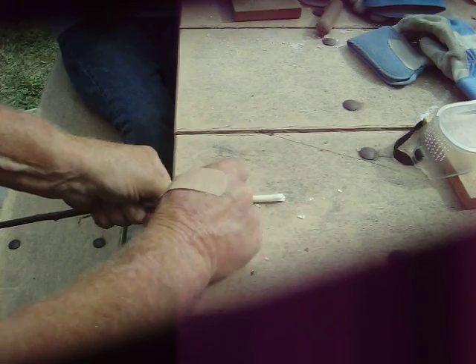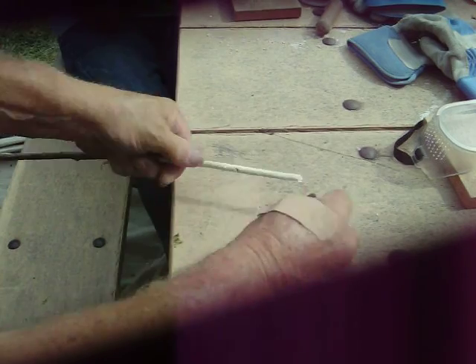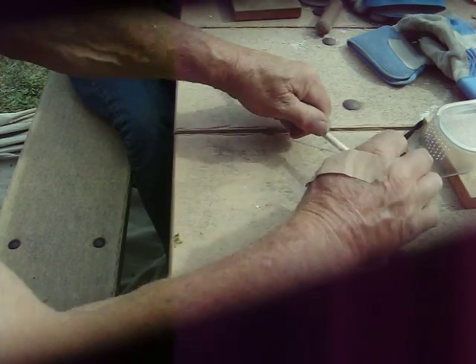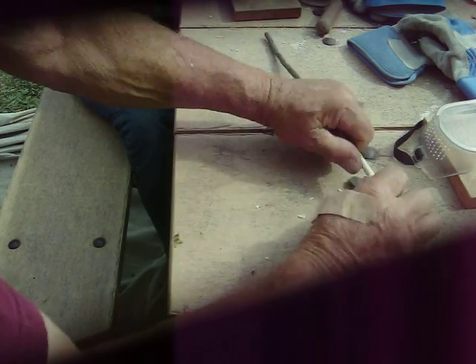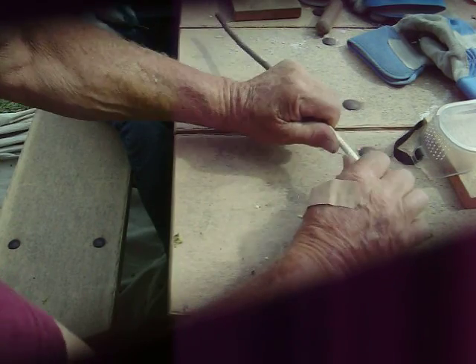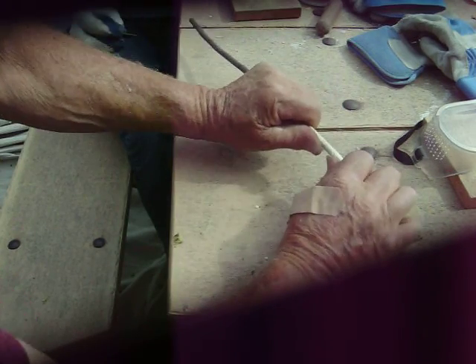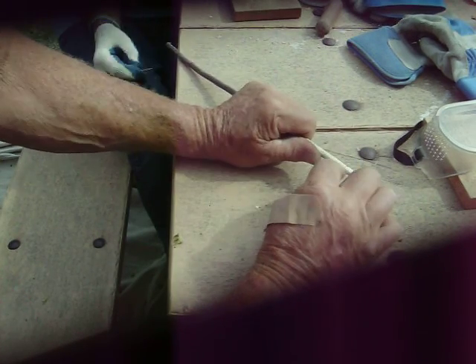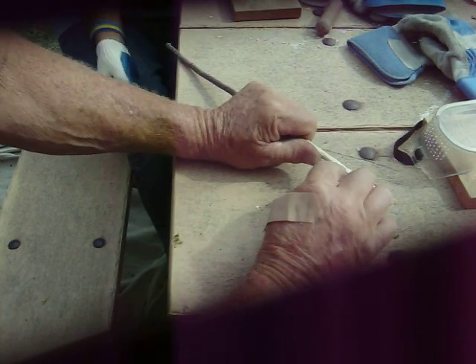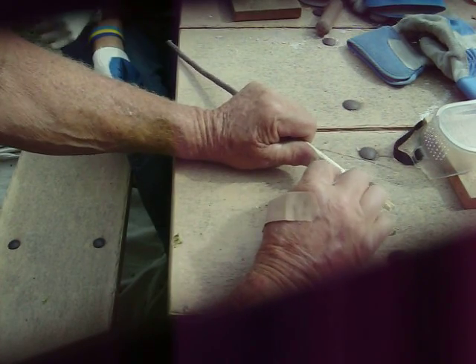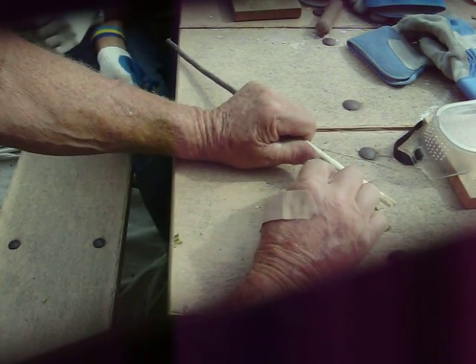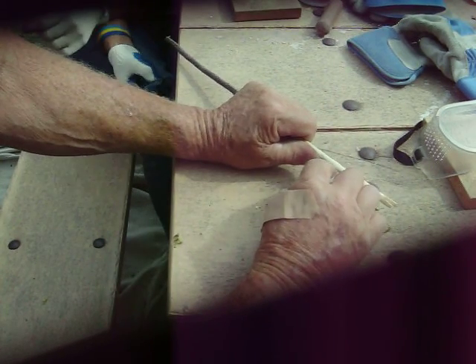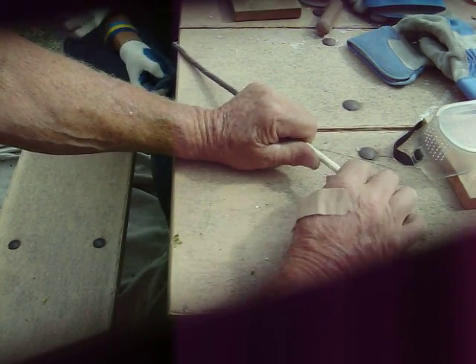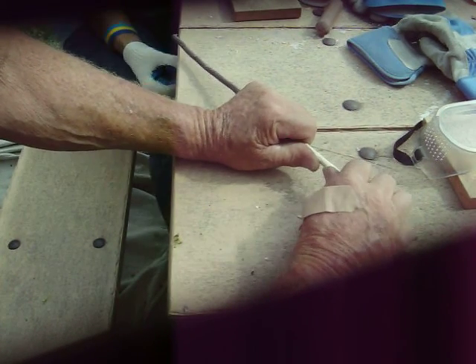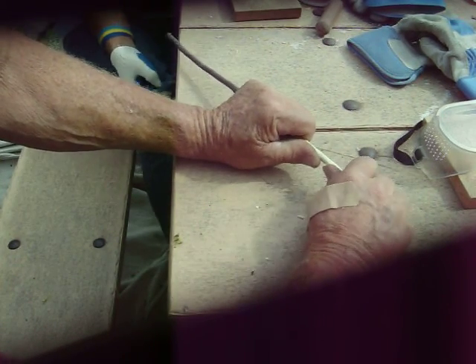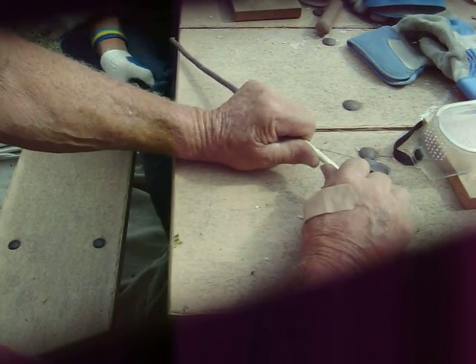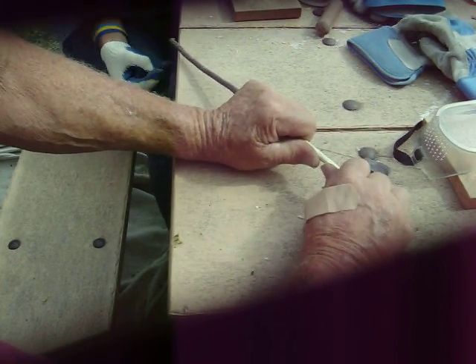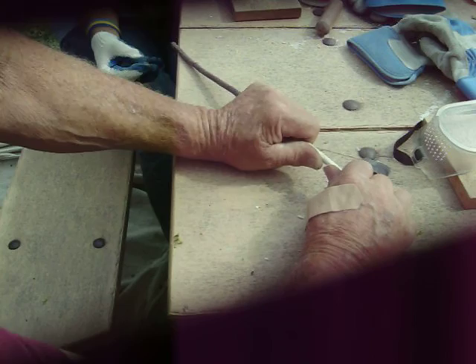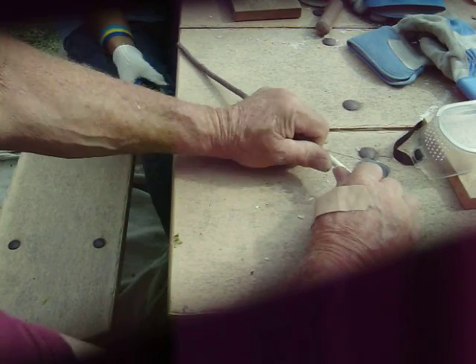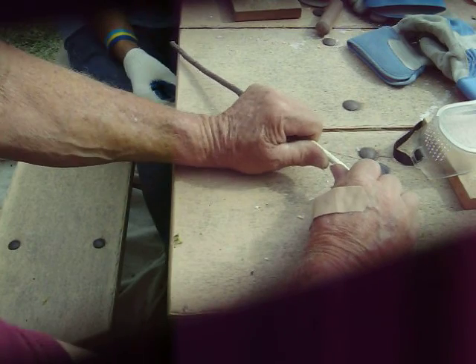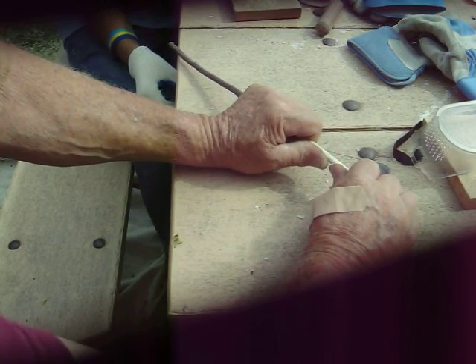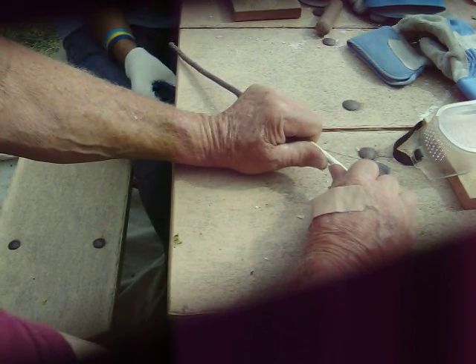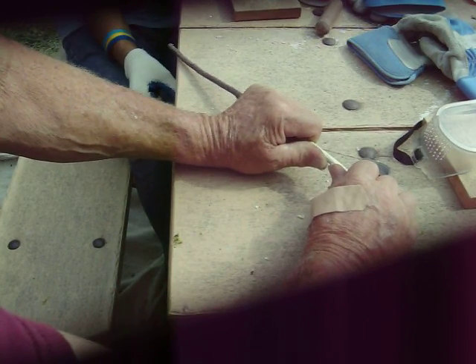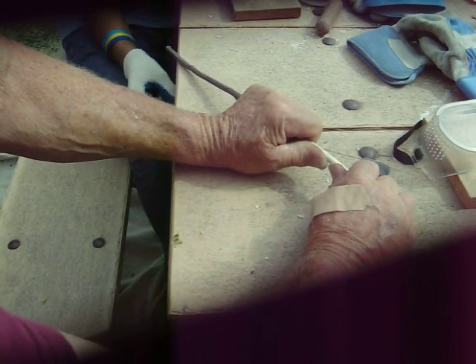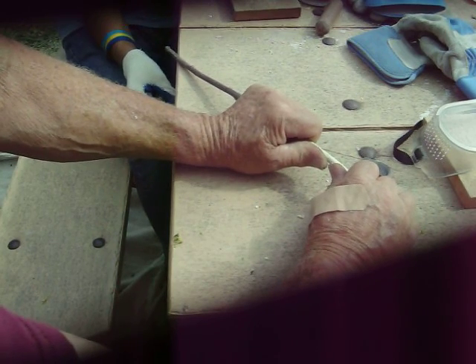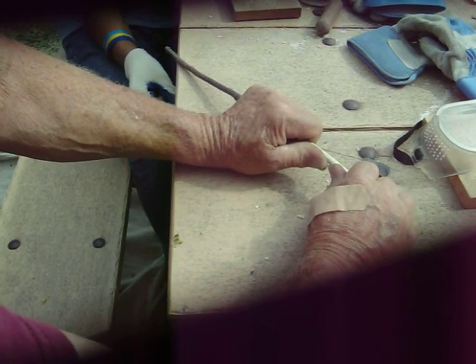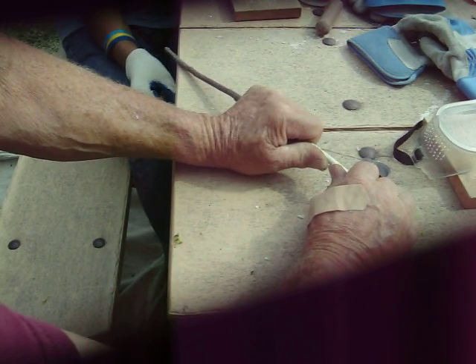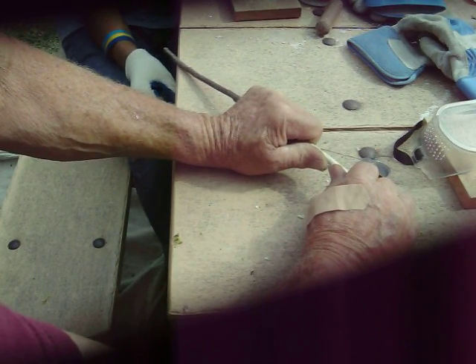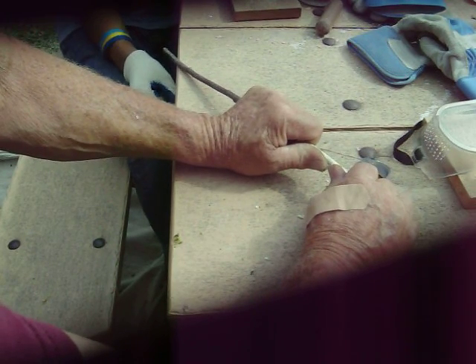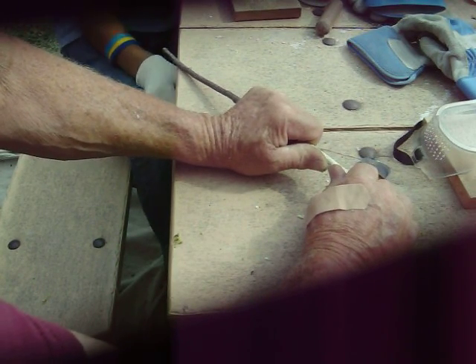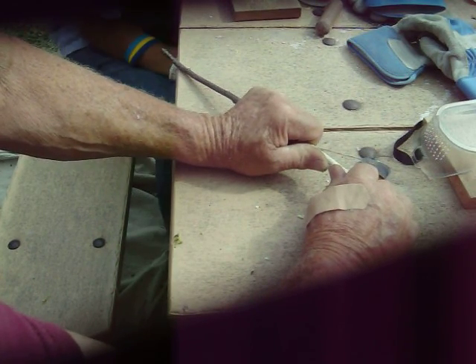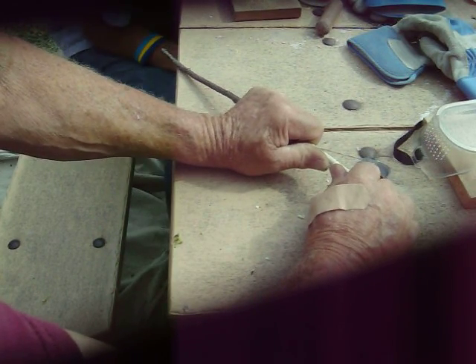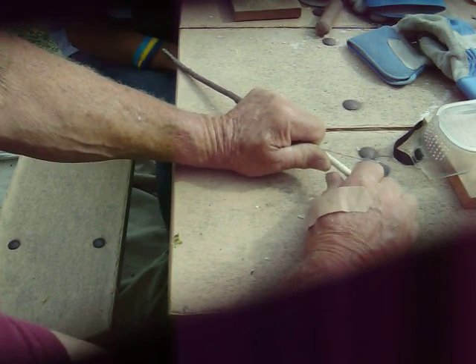Now we're going to split this from this notch to this notch, like this. Keep your eyes open, guys. See it splitting? There — now it's split.